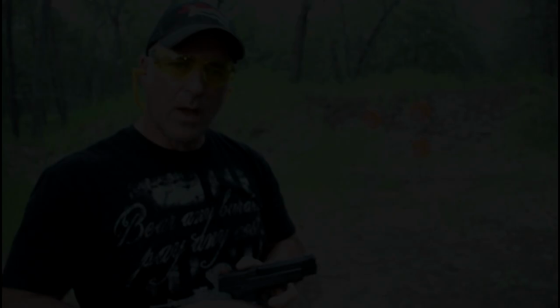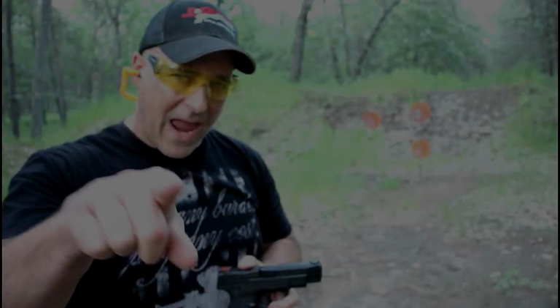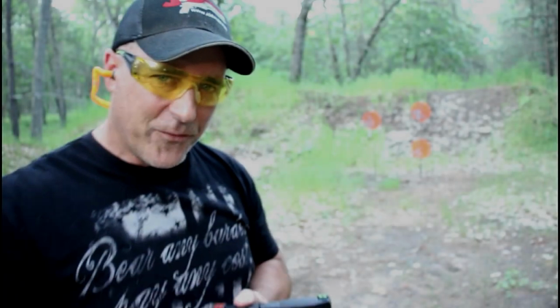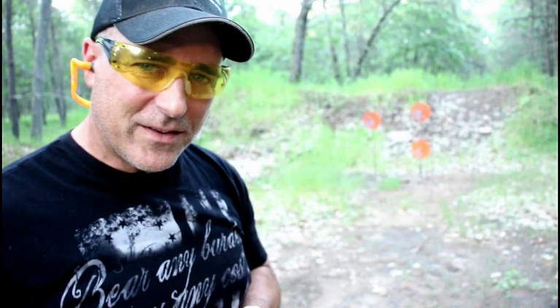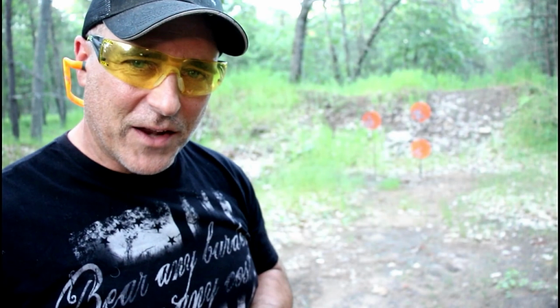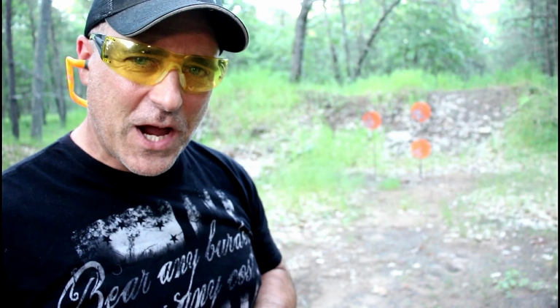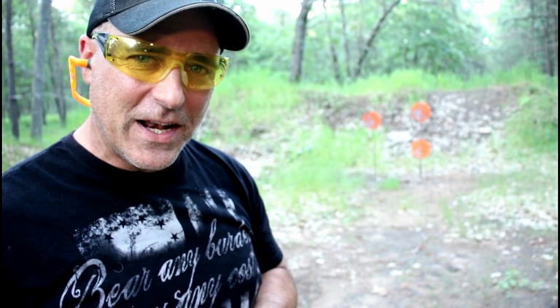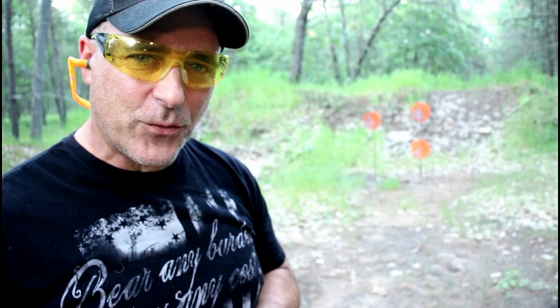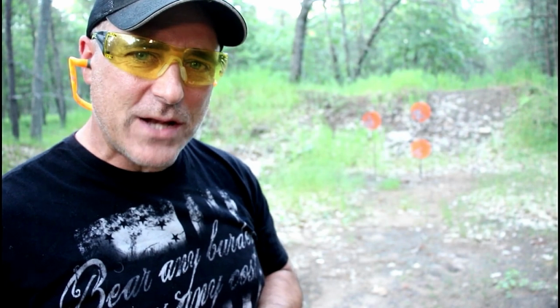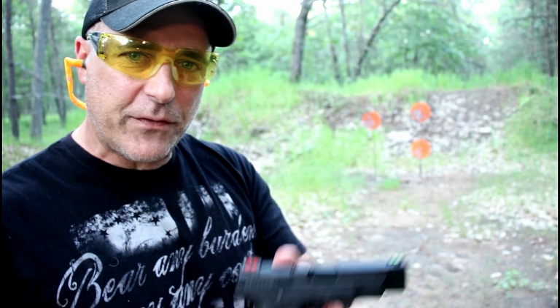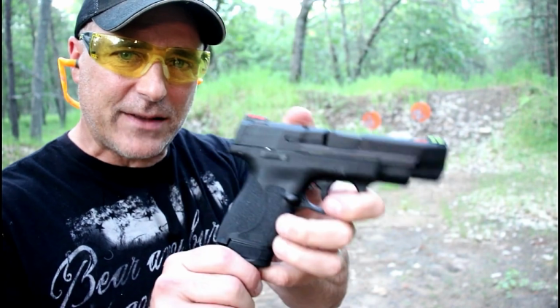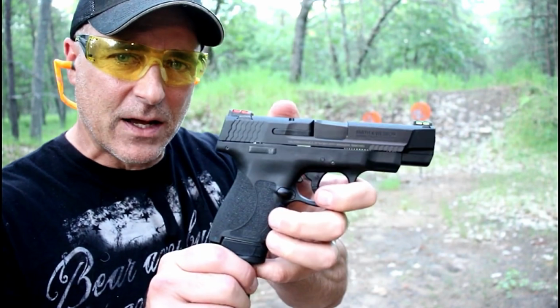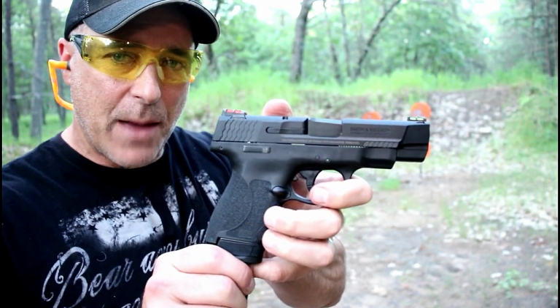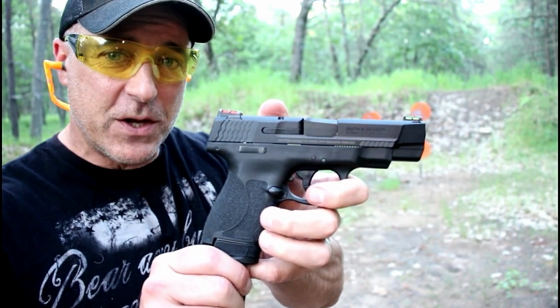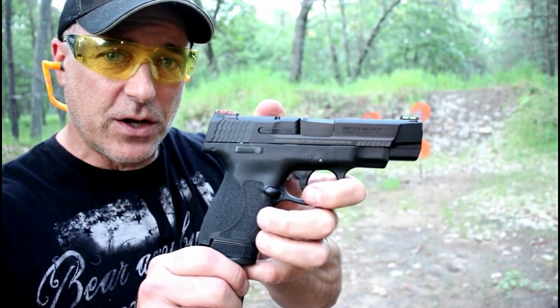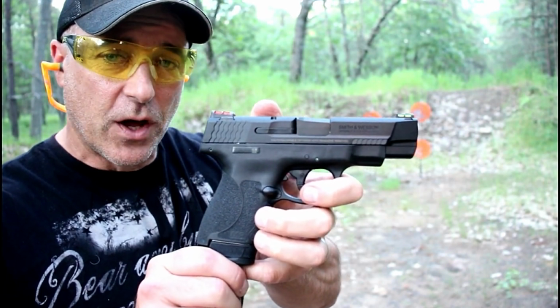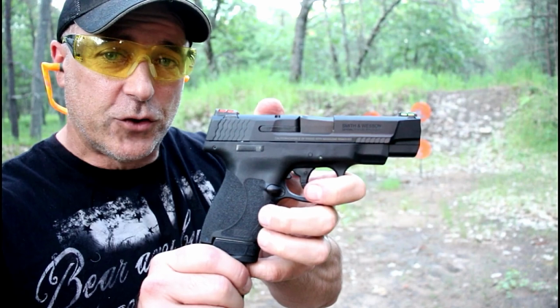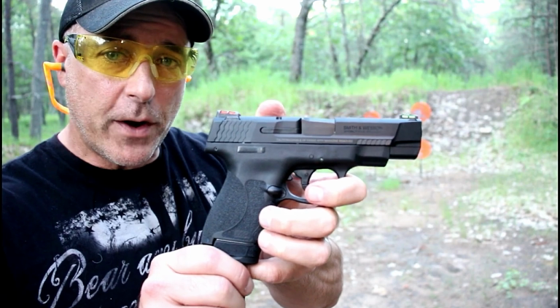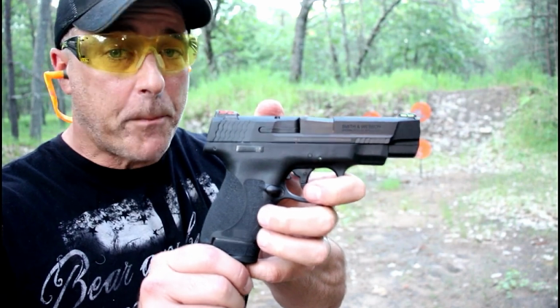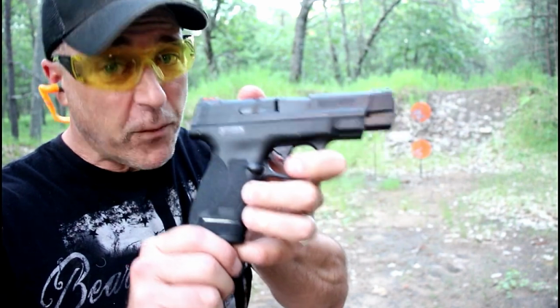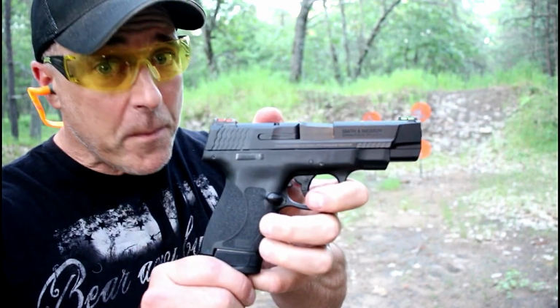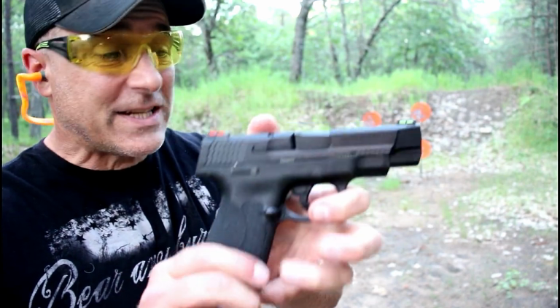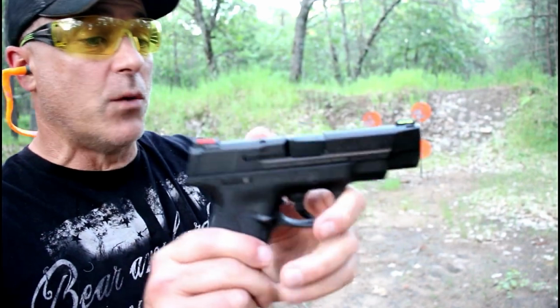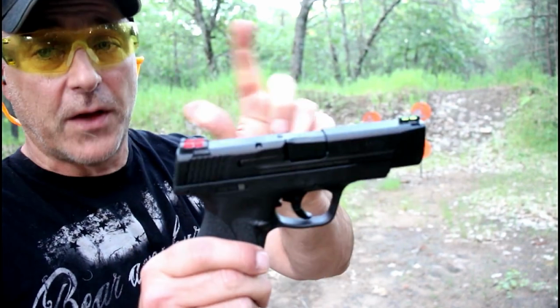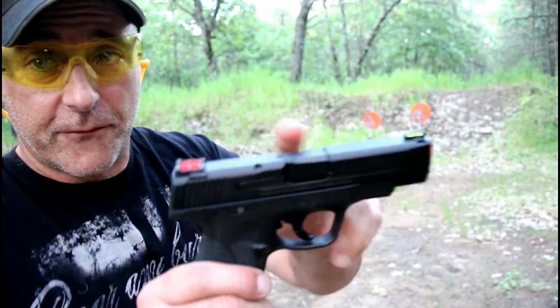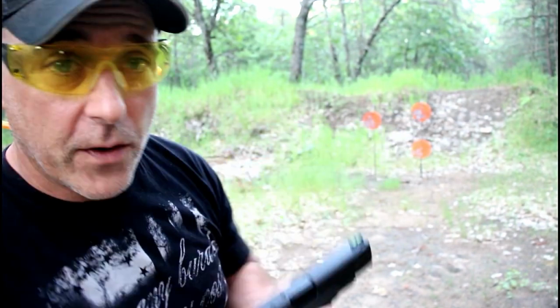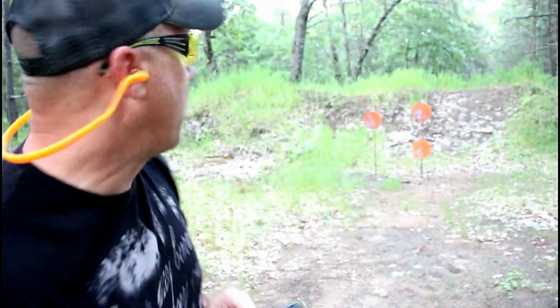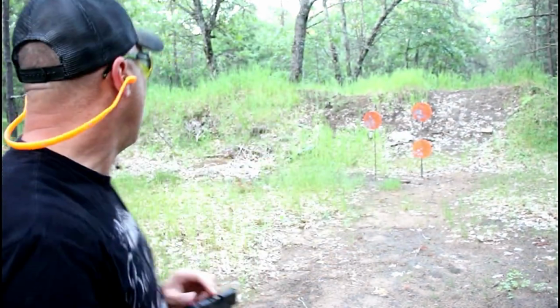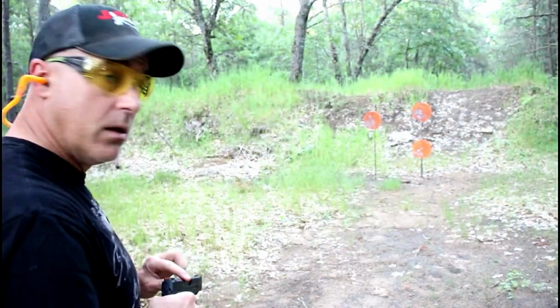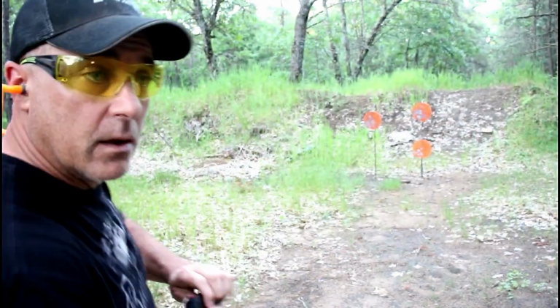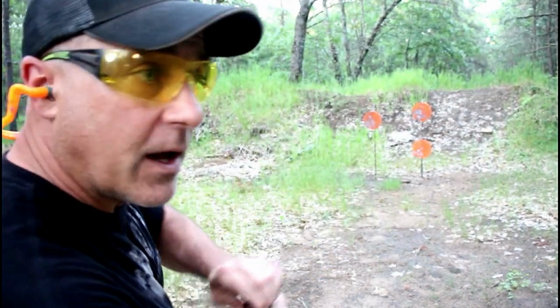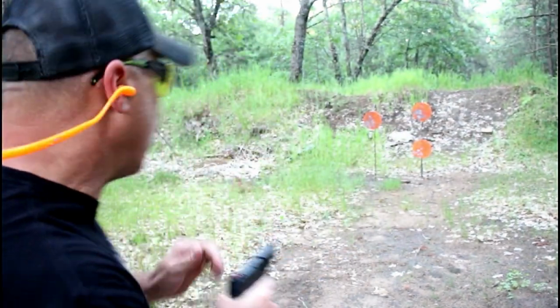Hey there friends, thanks for checking in. At the range now, we've got the M&P Shield 2.0 Performance Center with the four-inch barrel. Let's see how it does.